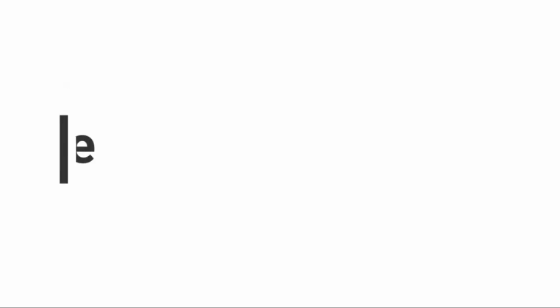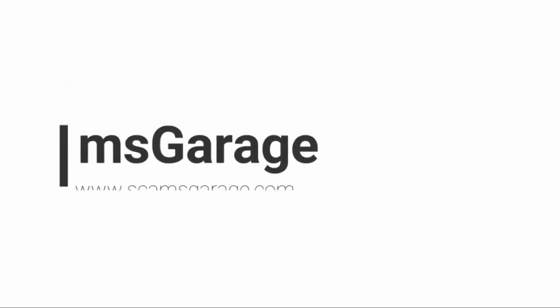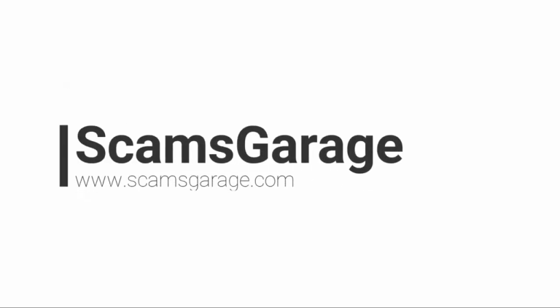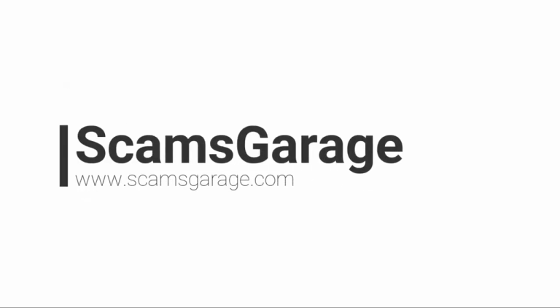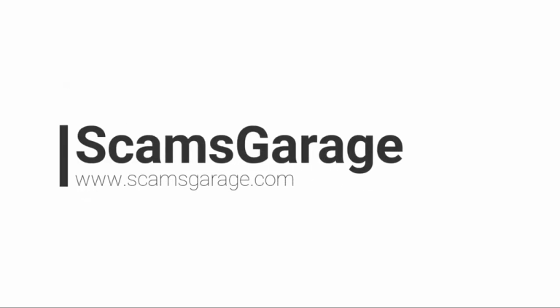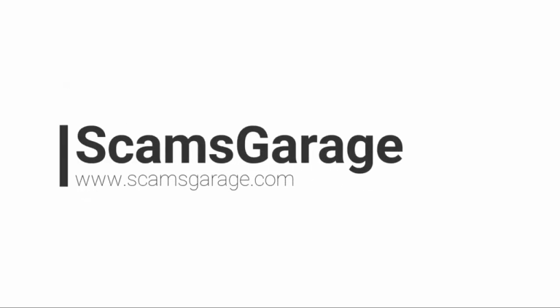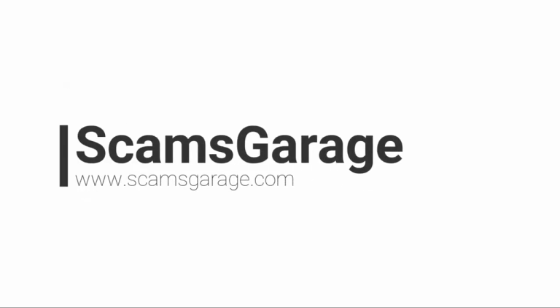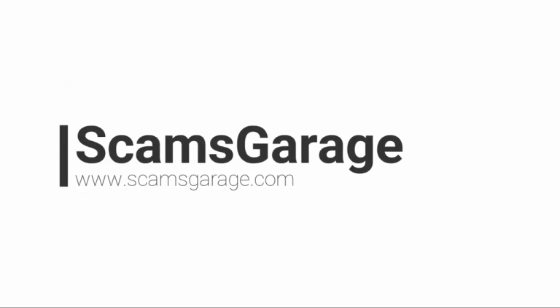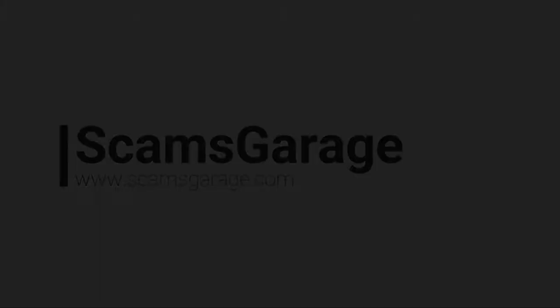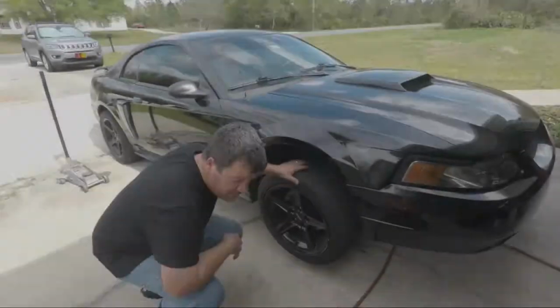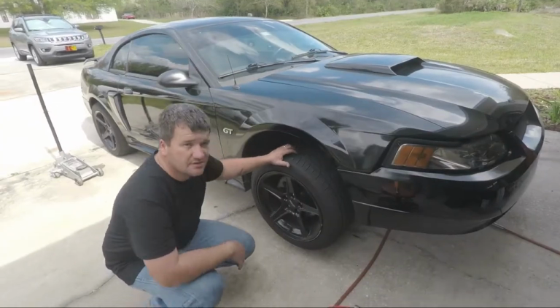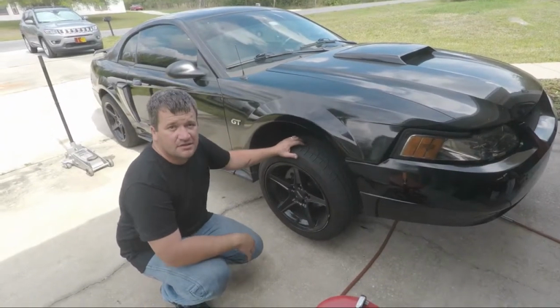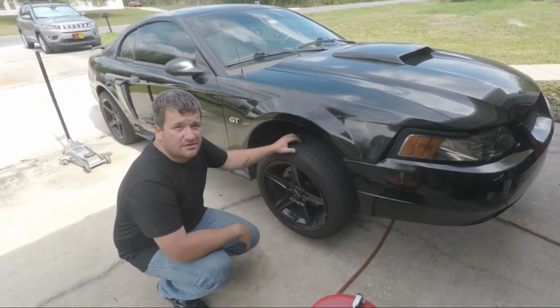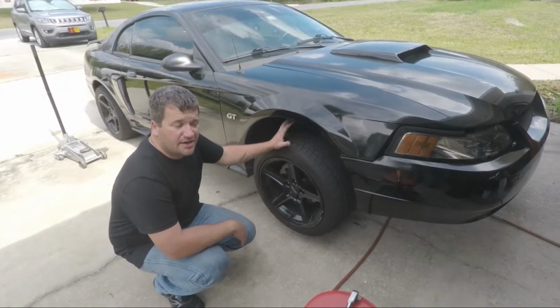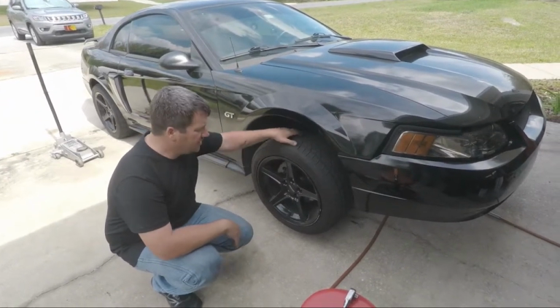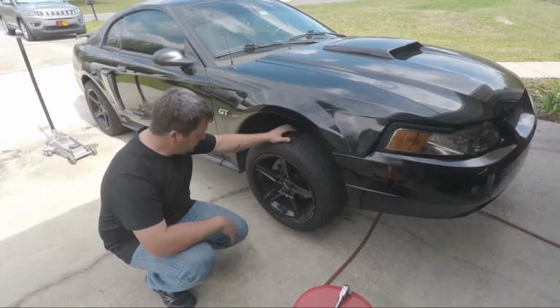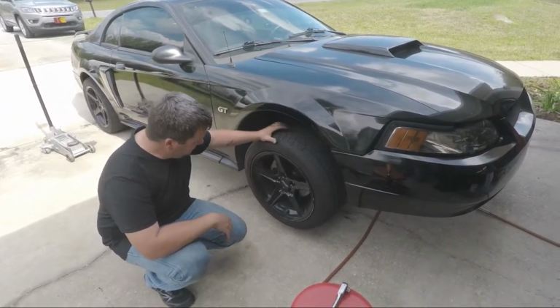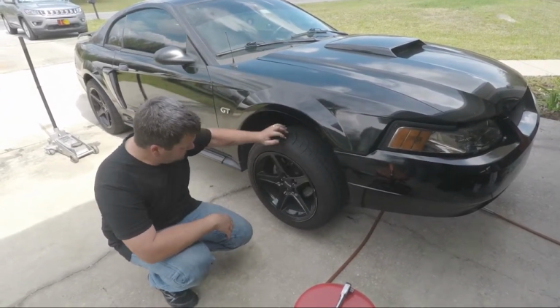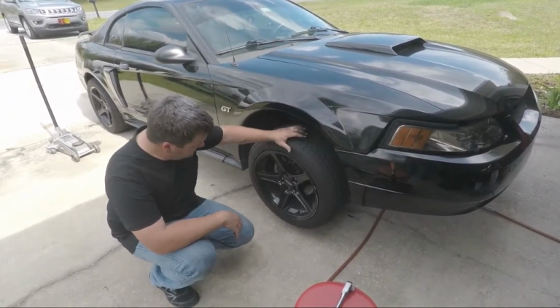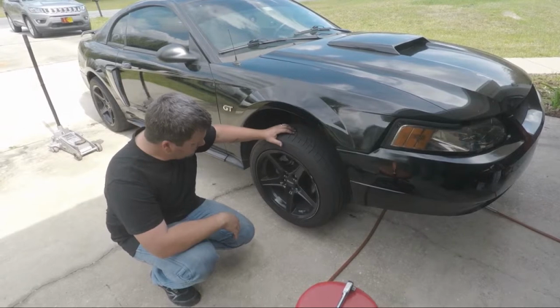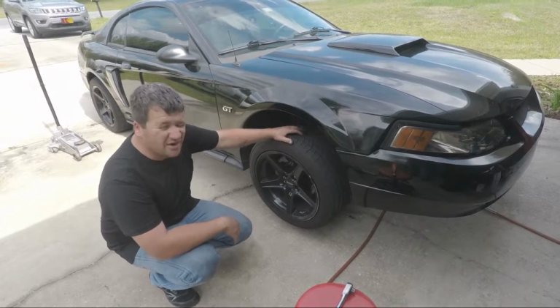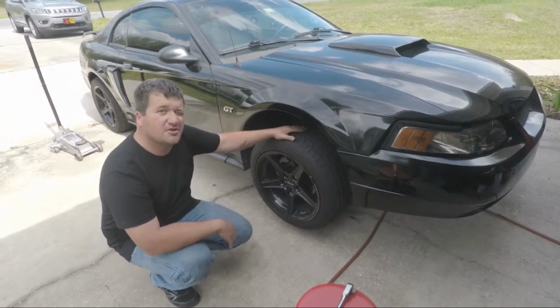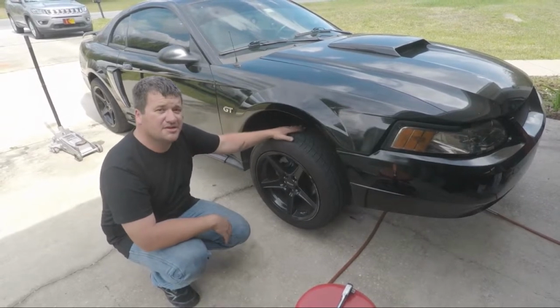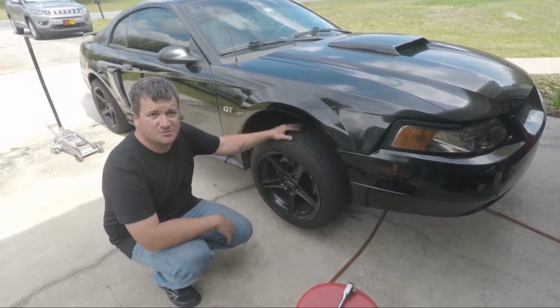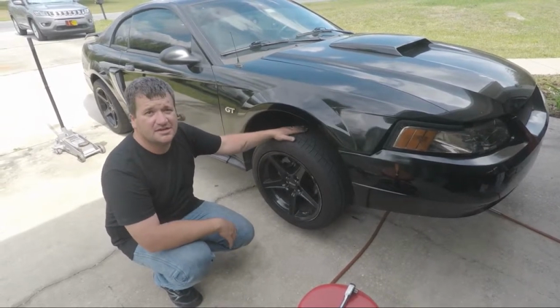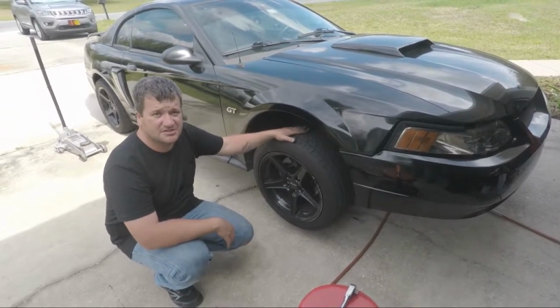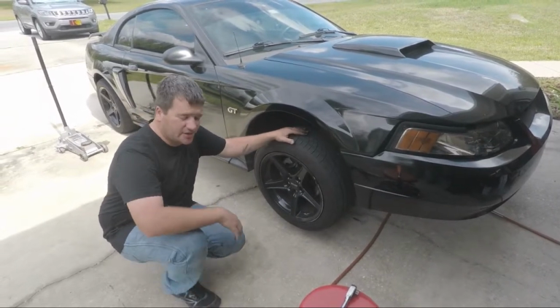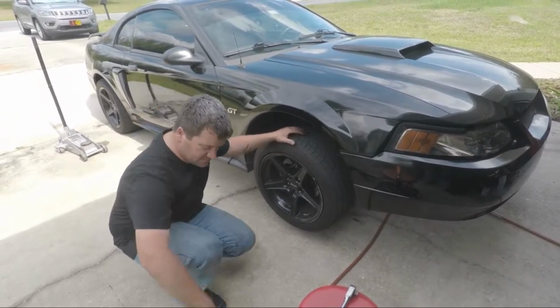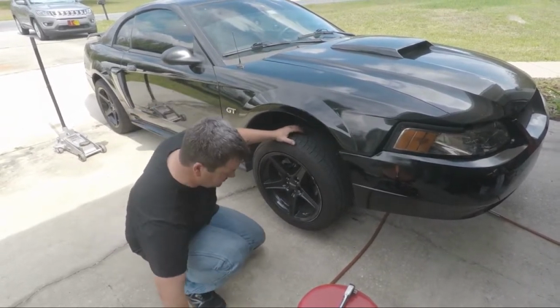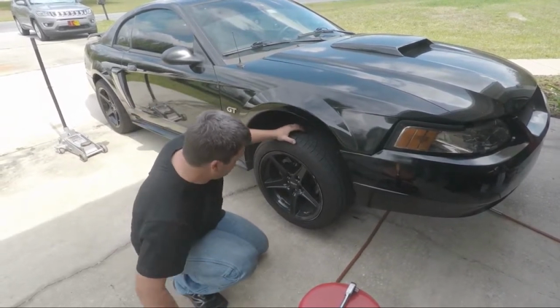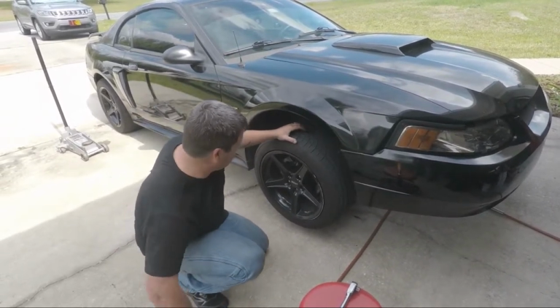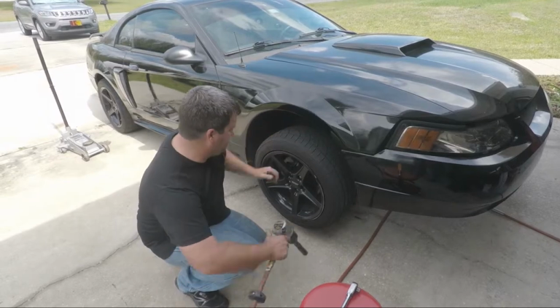Got a new video for you here. Going to do a brake job on the Mustang, but this won't be just any brake job. We'll show you what we're talking about.